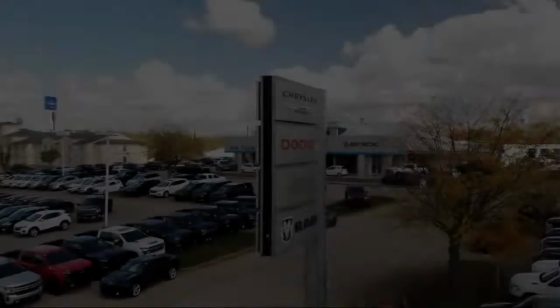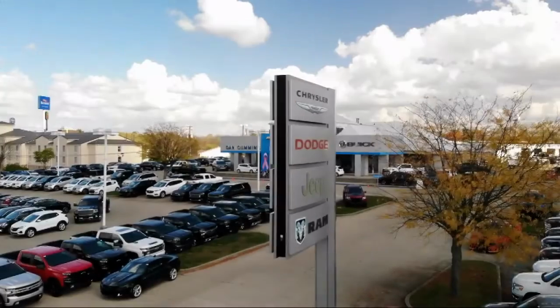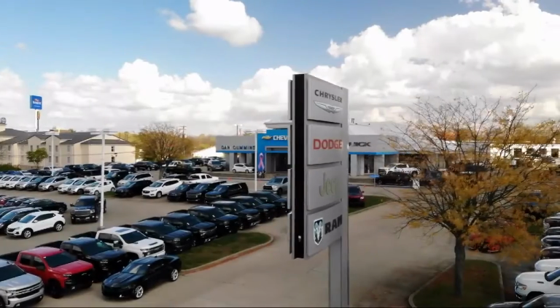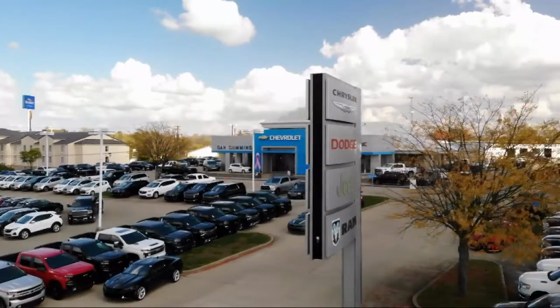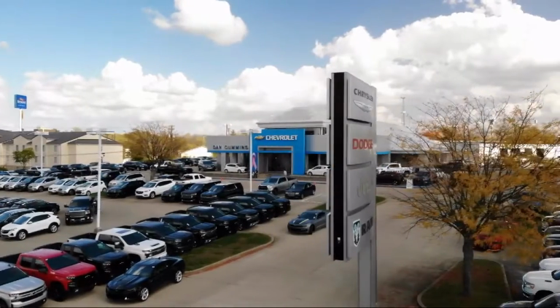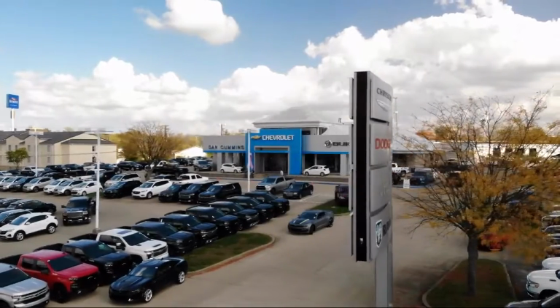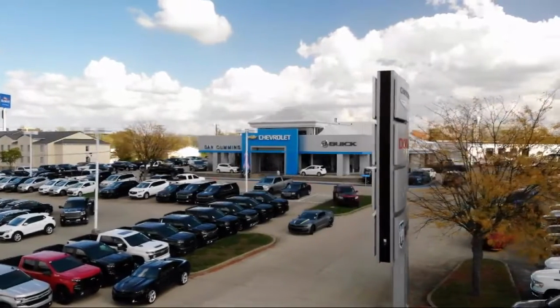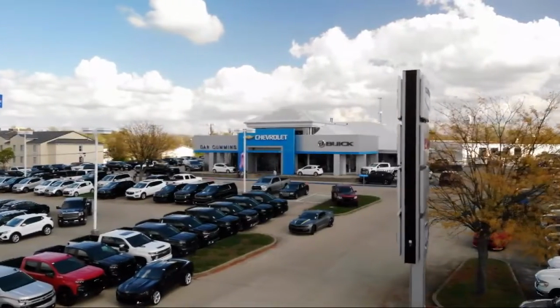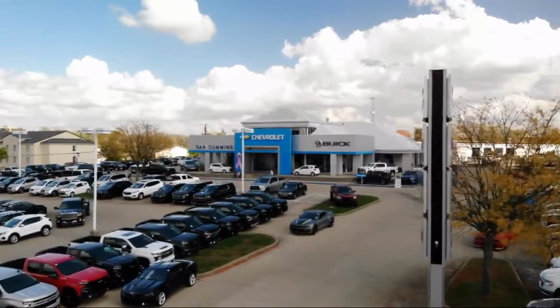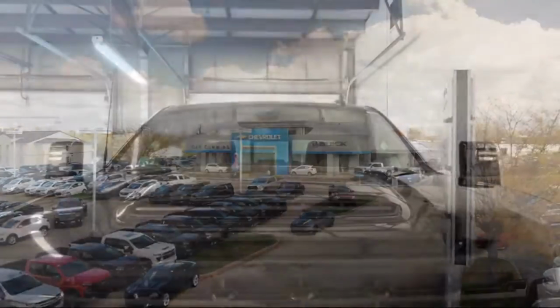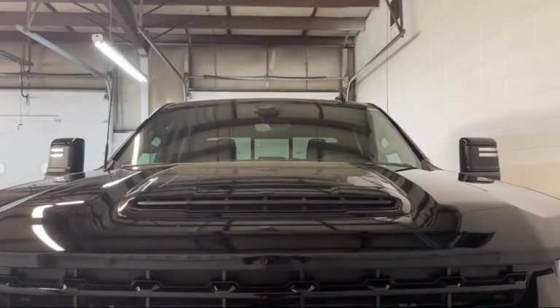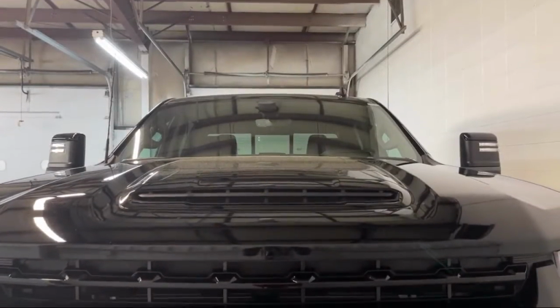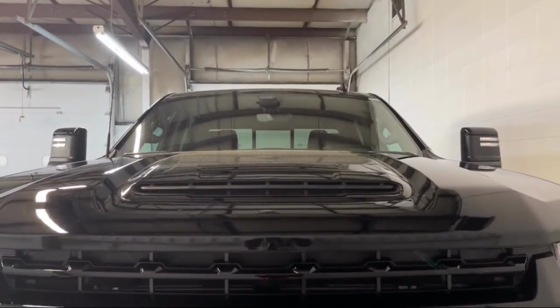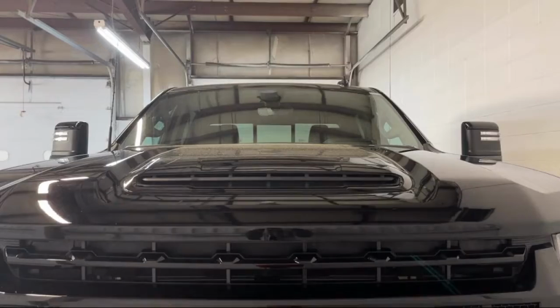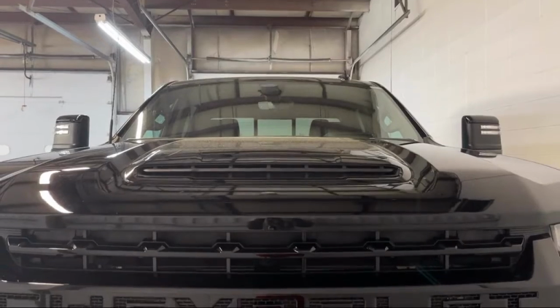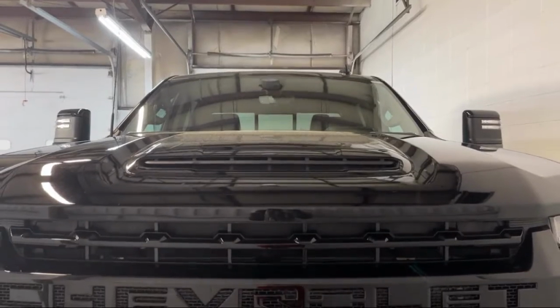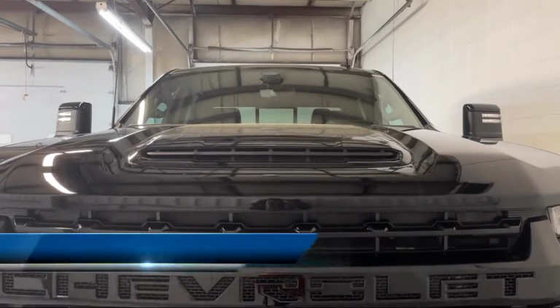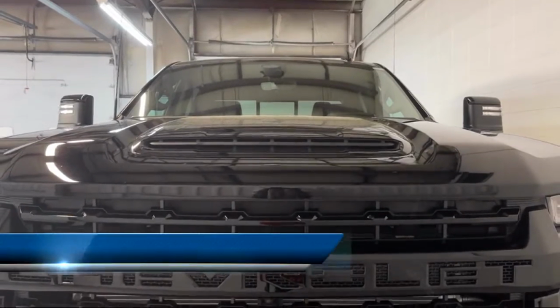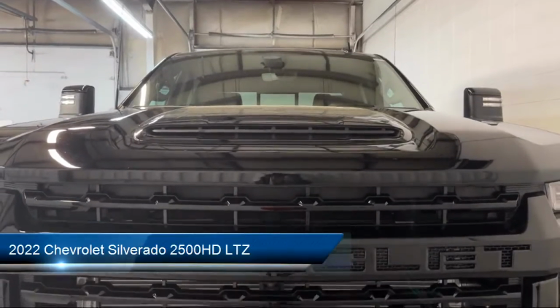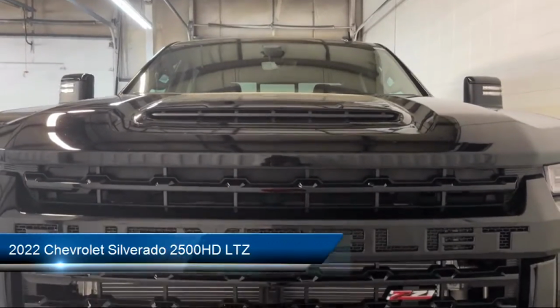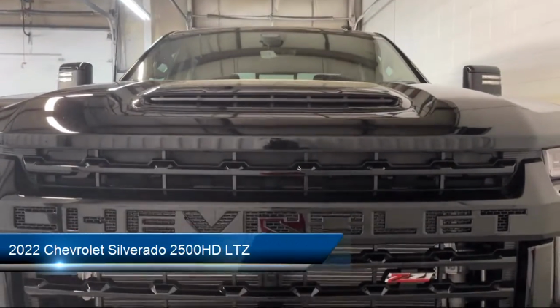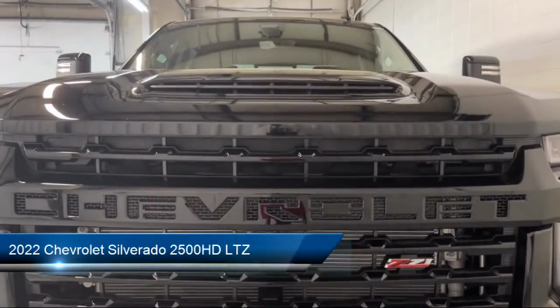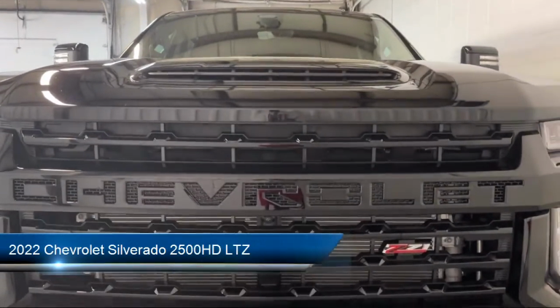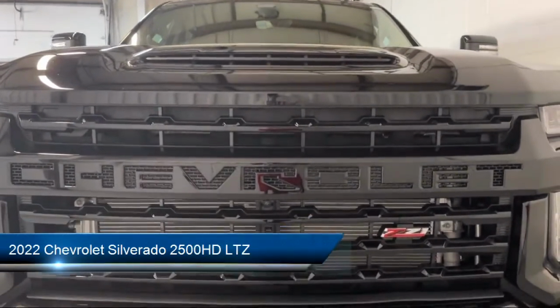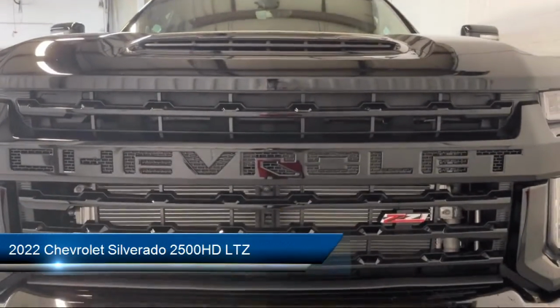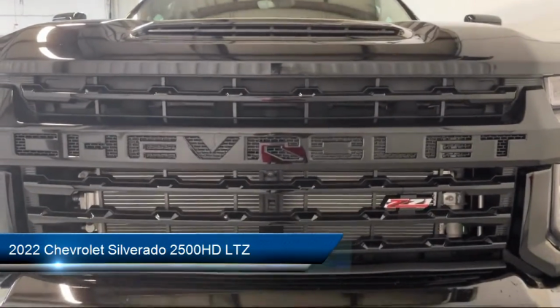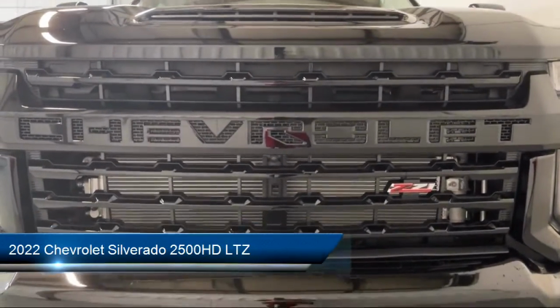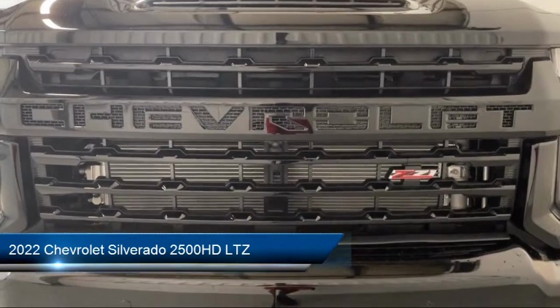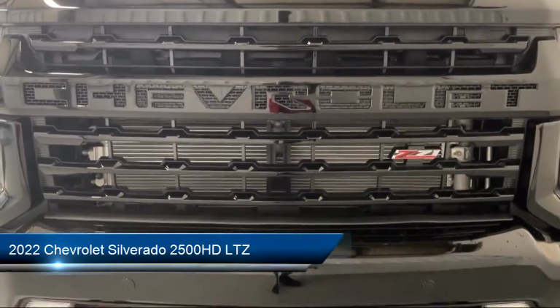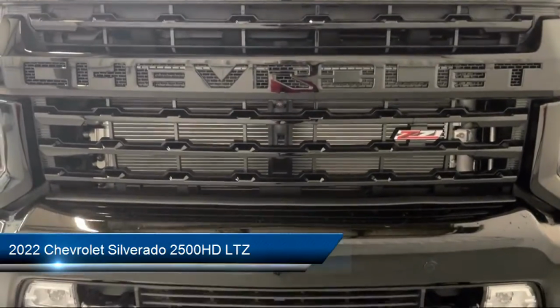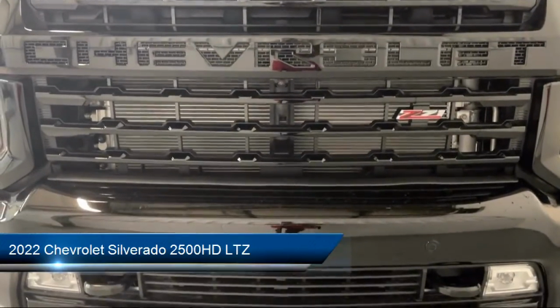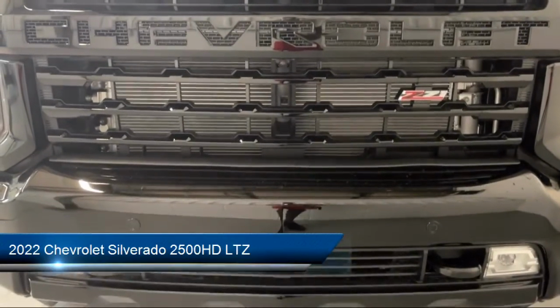Welcome to Dan Cummins of Georgetown. Here's a look at one of our many great vehicles for sale. It comes equipped with Safety Package 2, Midnight Edition, and LTZ Plus Package.